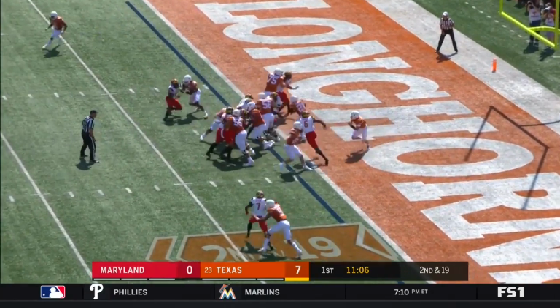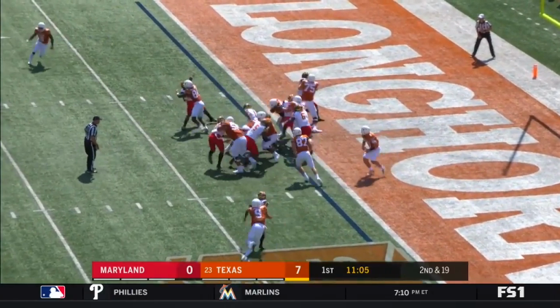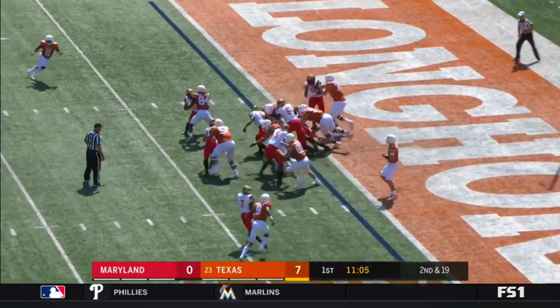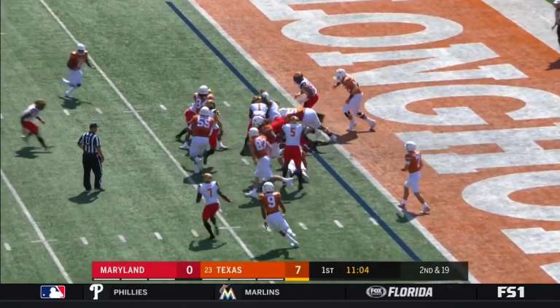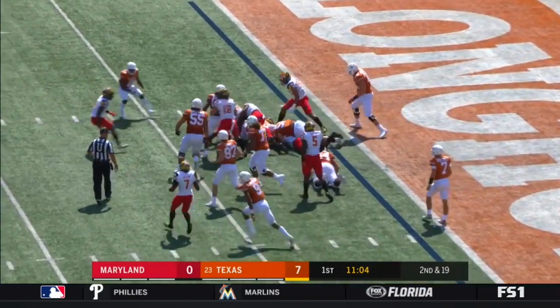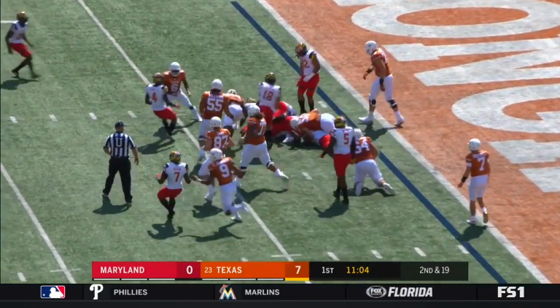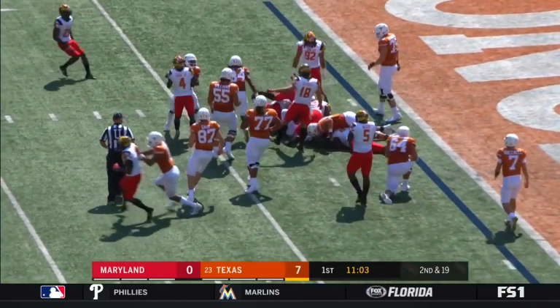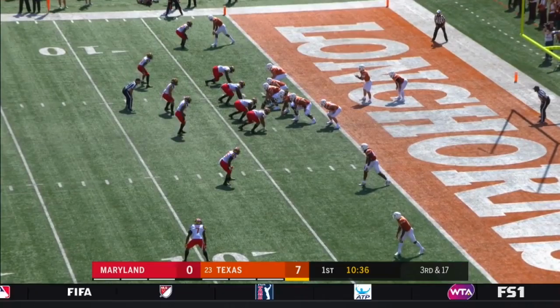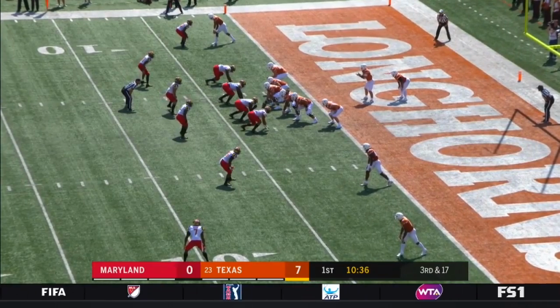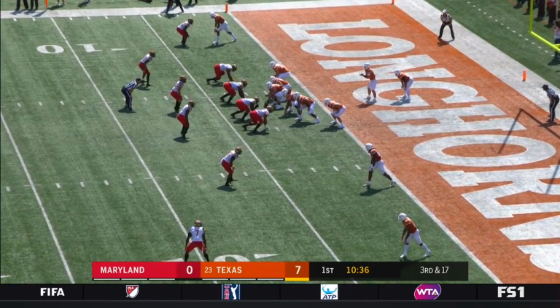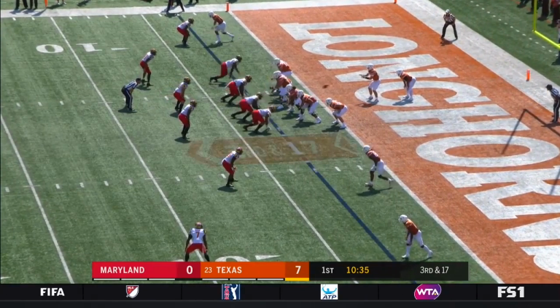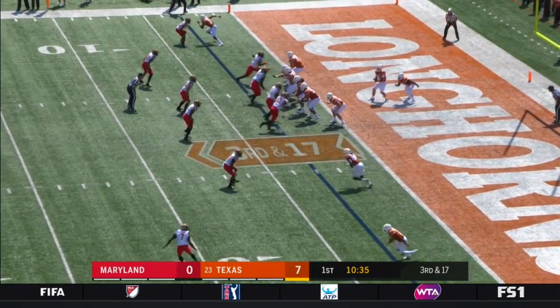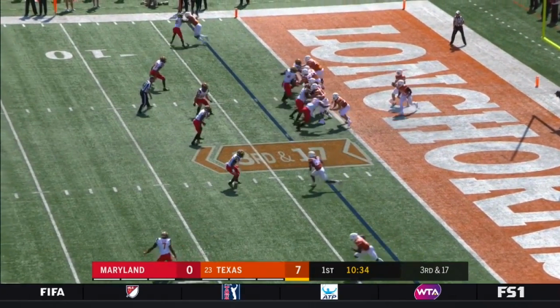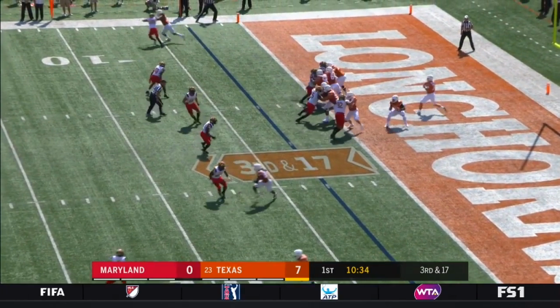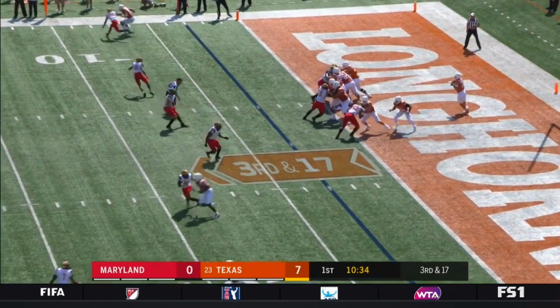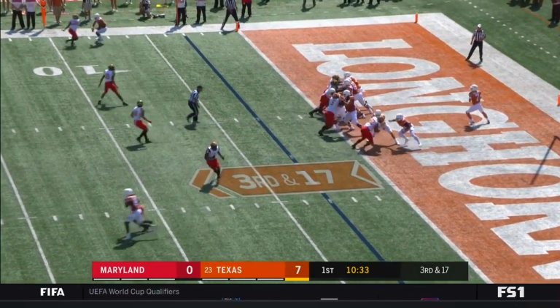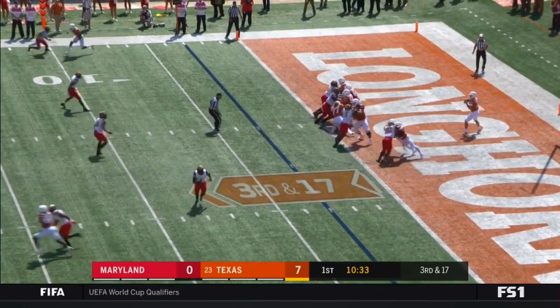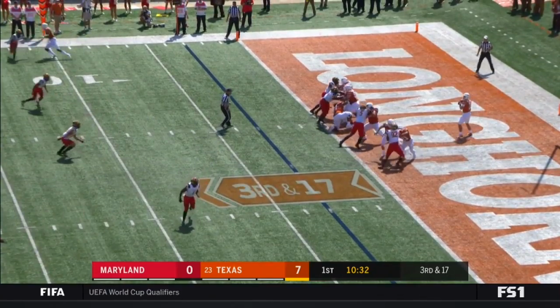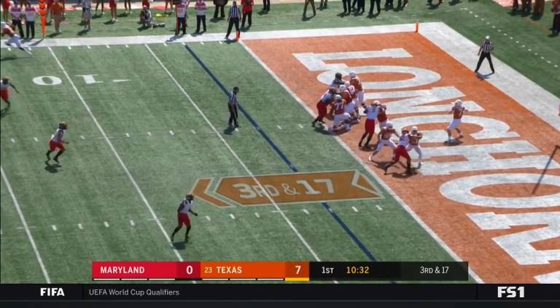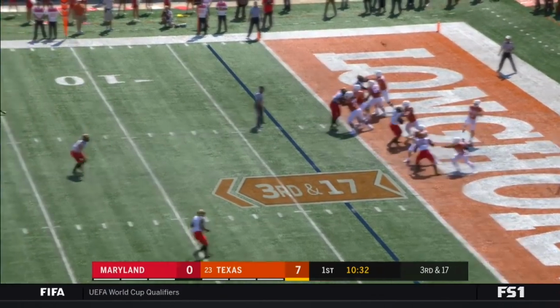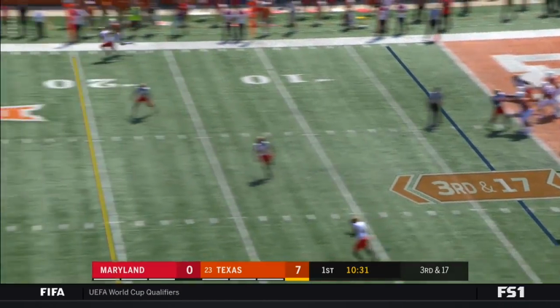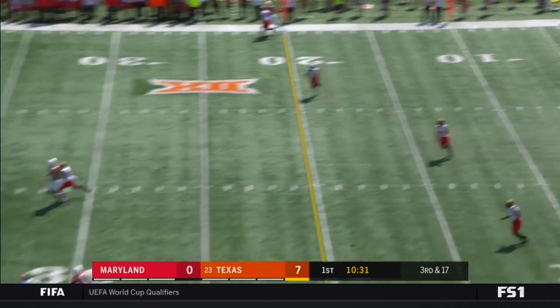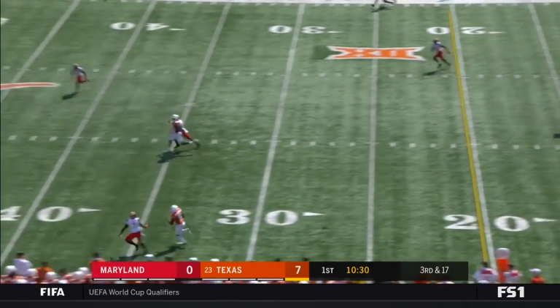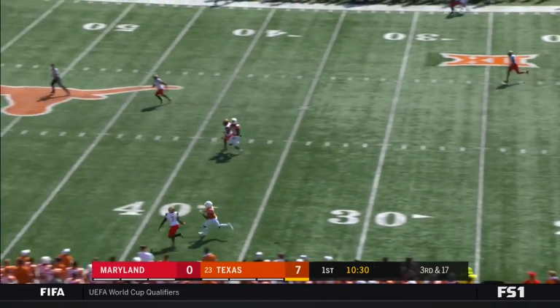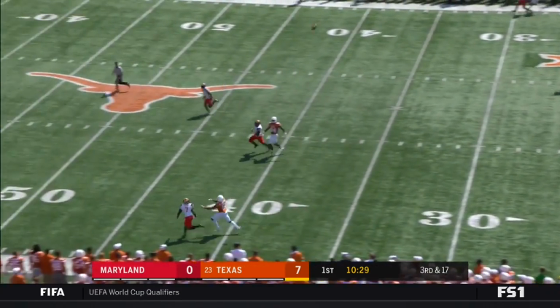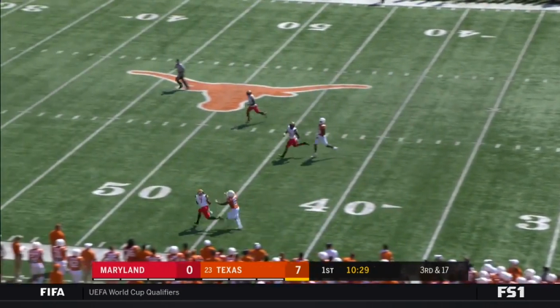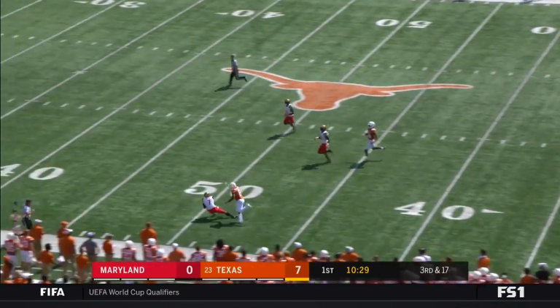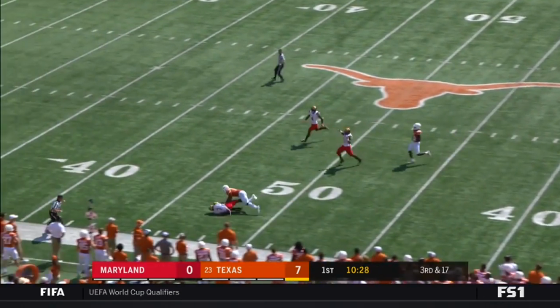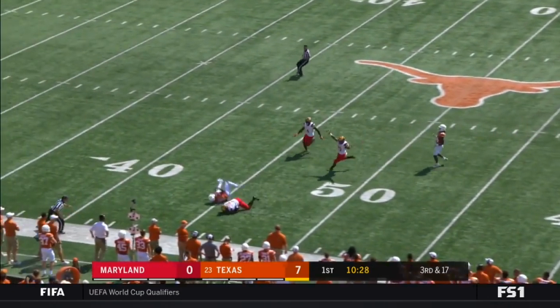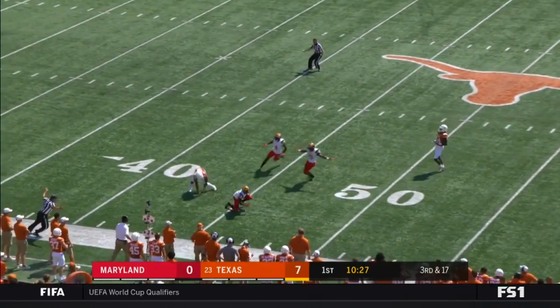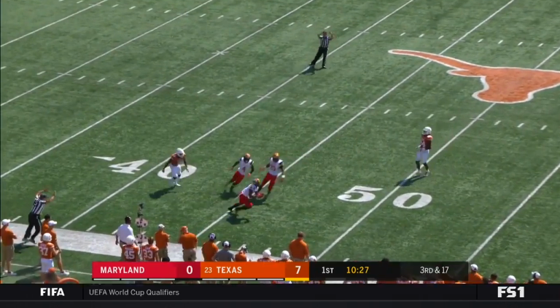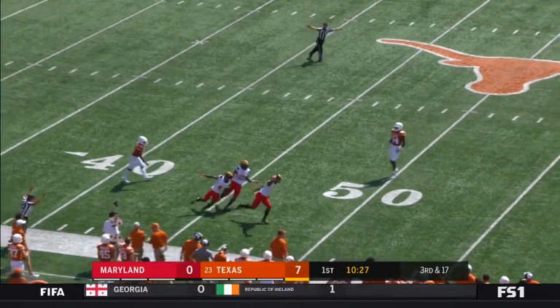Buschel hands off to Porter. Porter — he looks light and fast. Third and 17, Buschel from his own end zone taking a shot deep down the field — and that's intercepted.